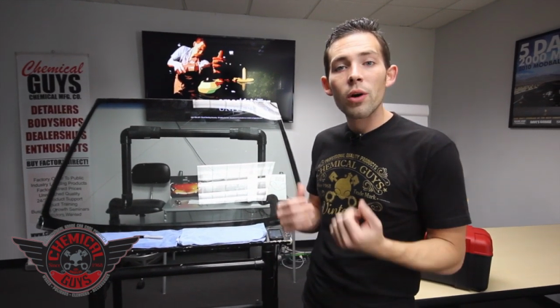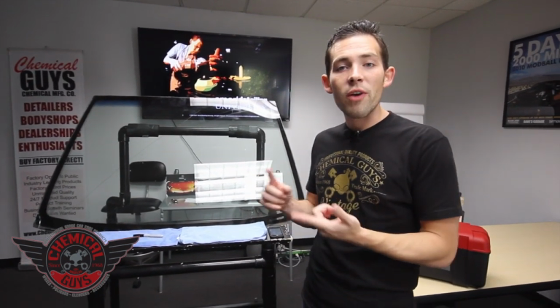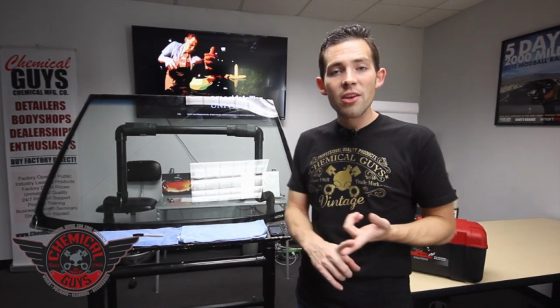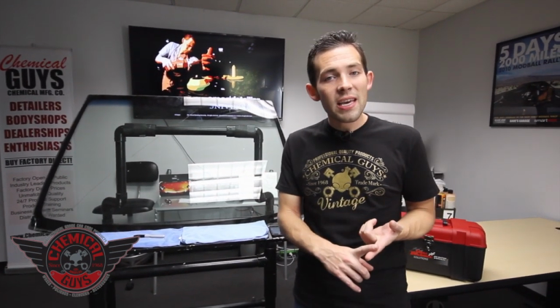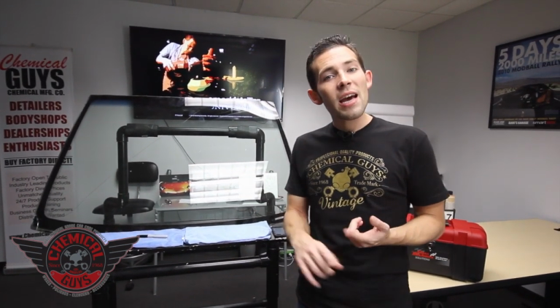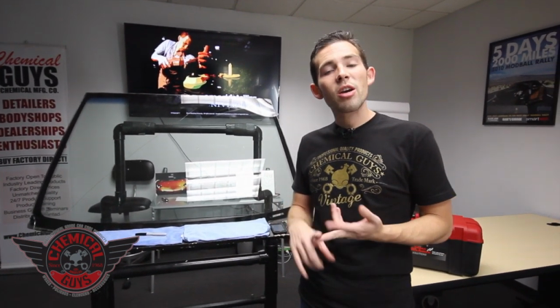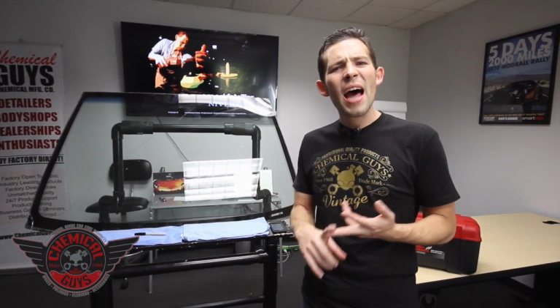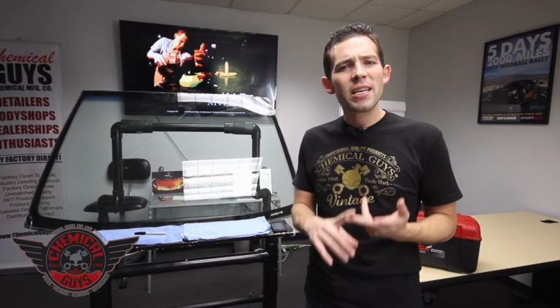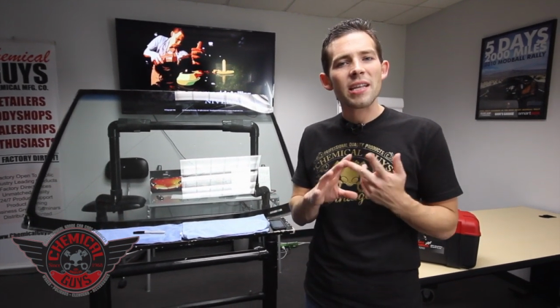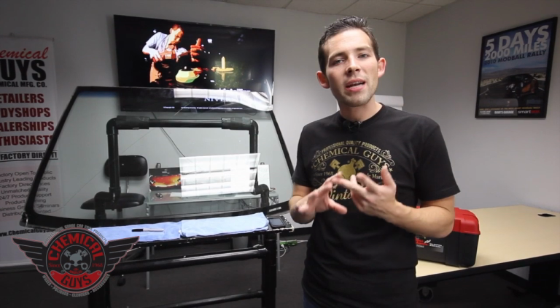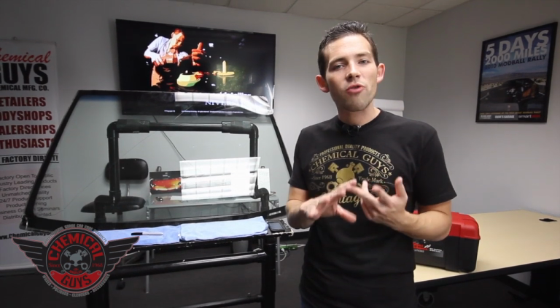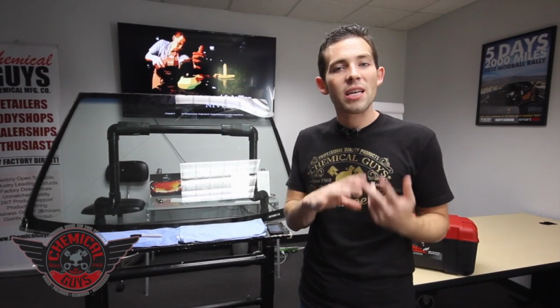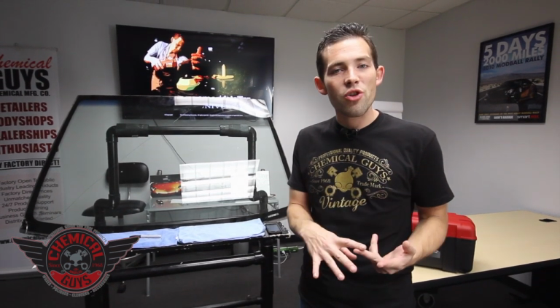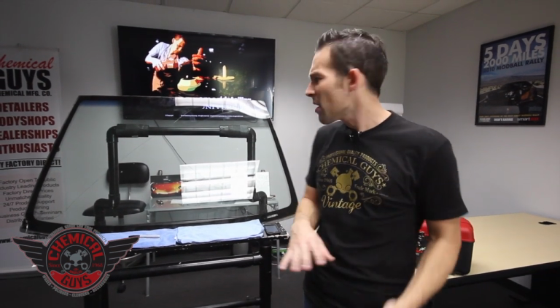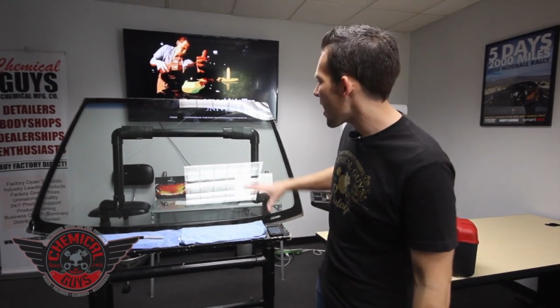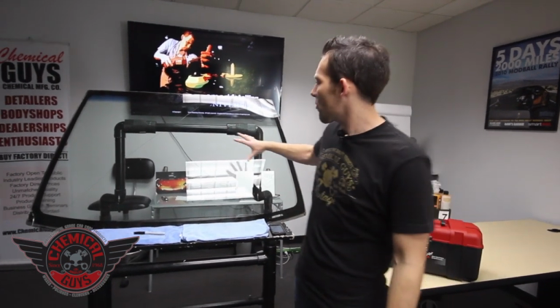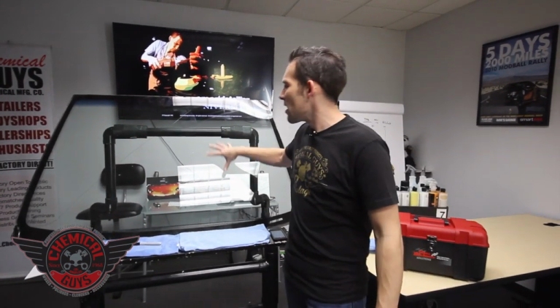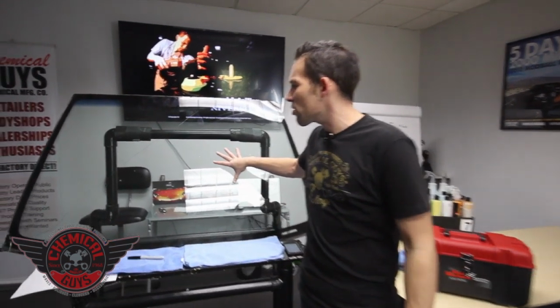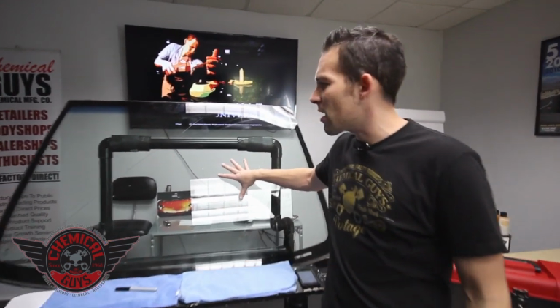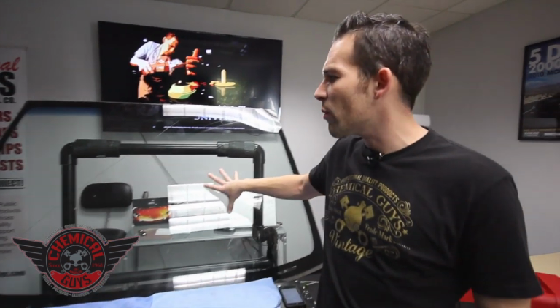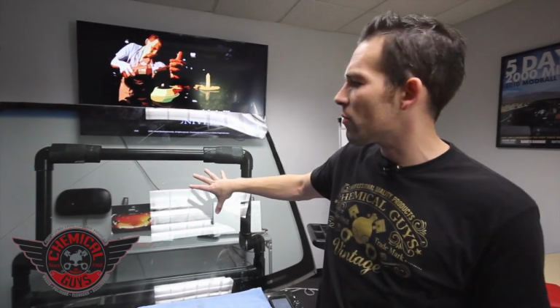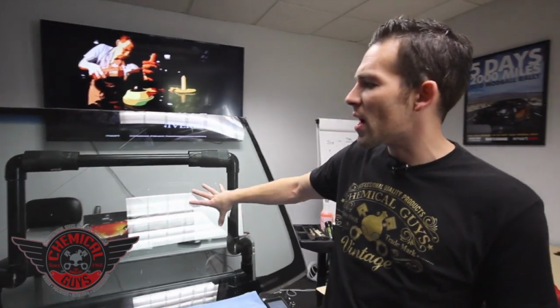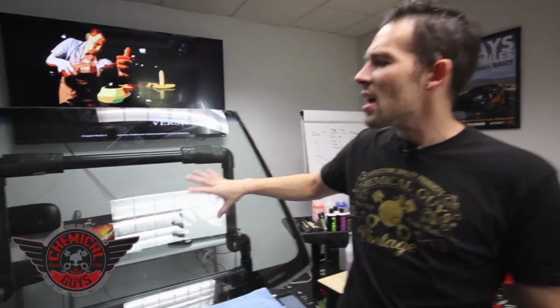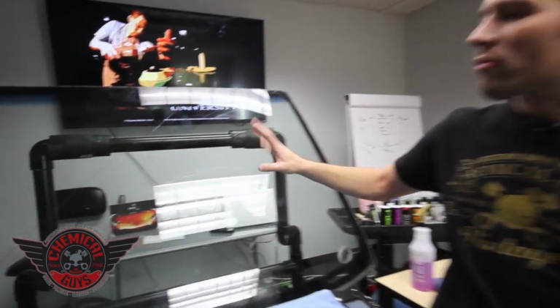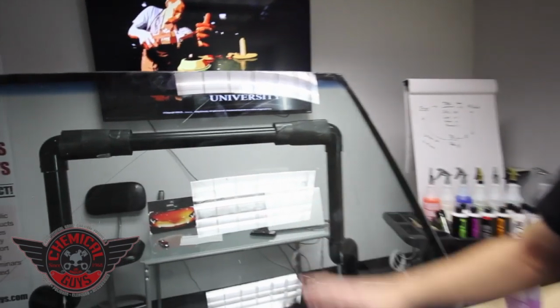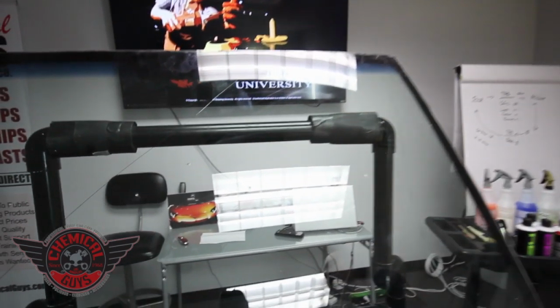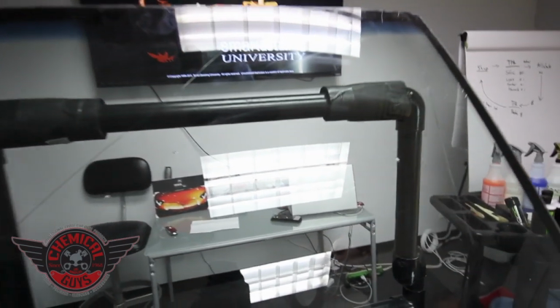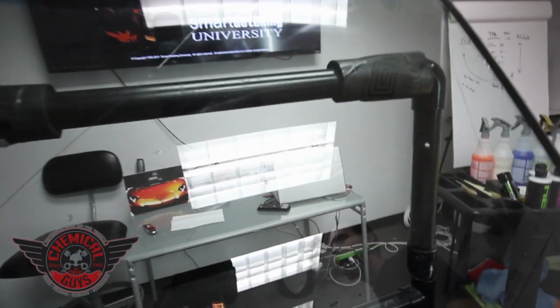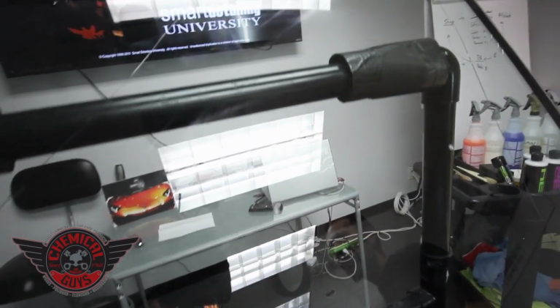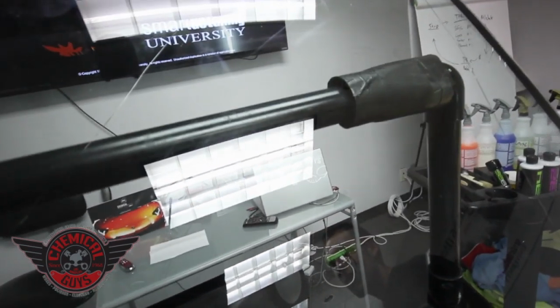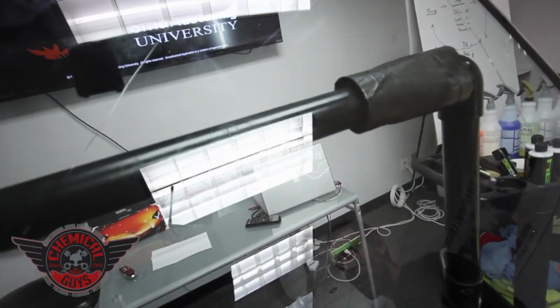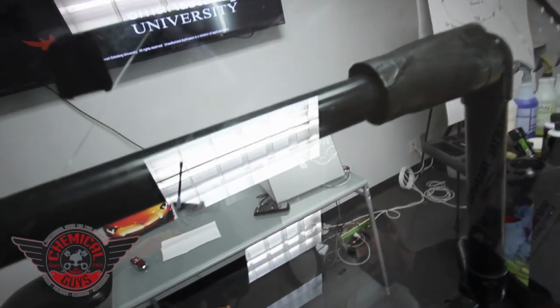We're going to go over how to use the kit and talk about how to fix and inspect cracks in windshields. I have one of our training windshields right here — this is a windshield that we break and have cracks on. We're going to go ahead and demonstrate the process as we go.